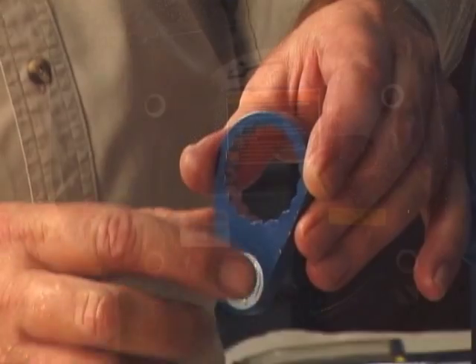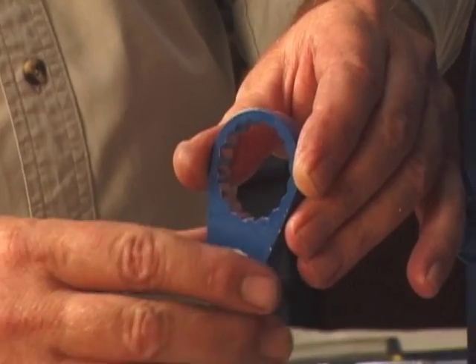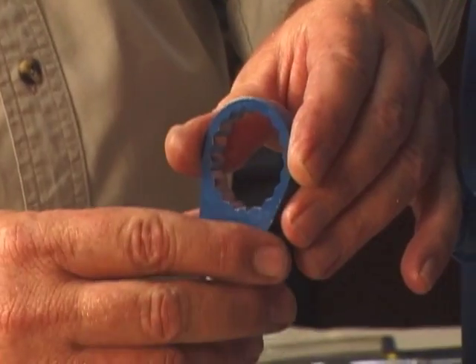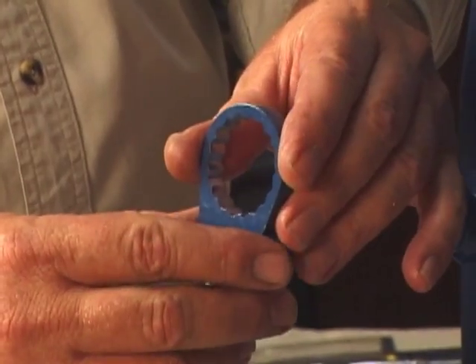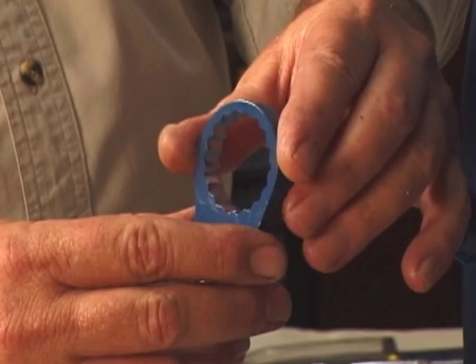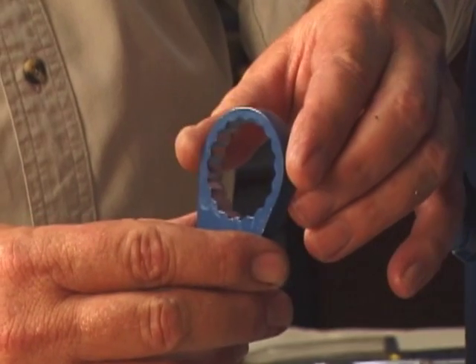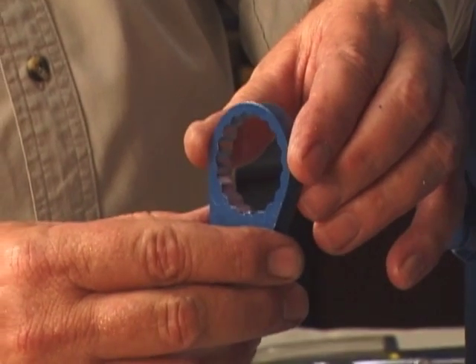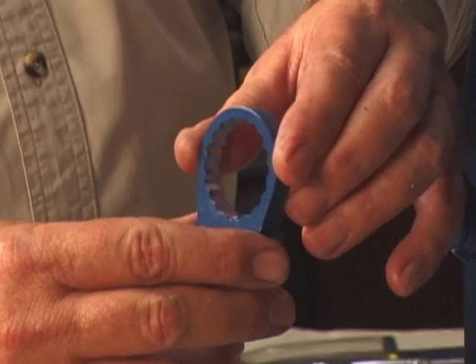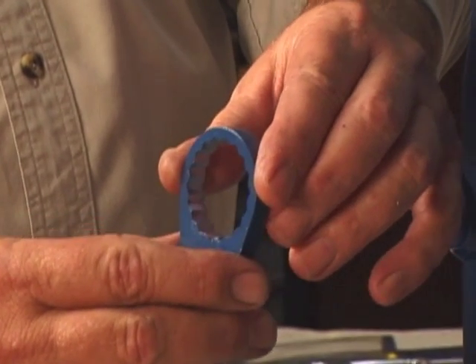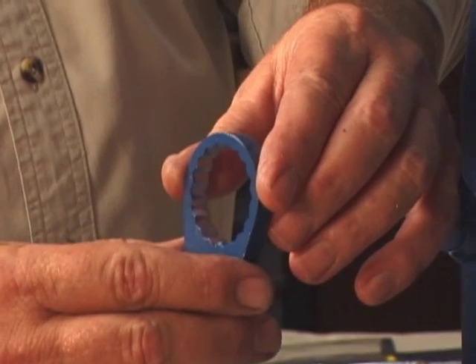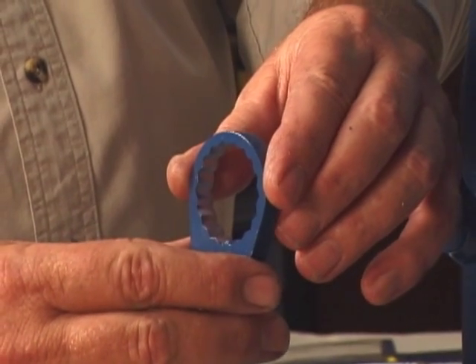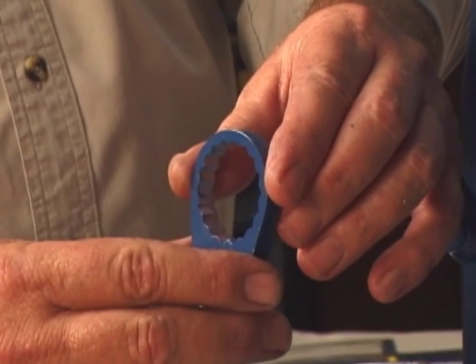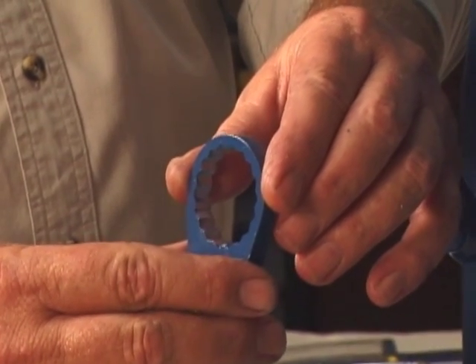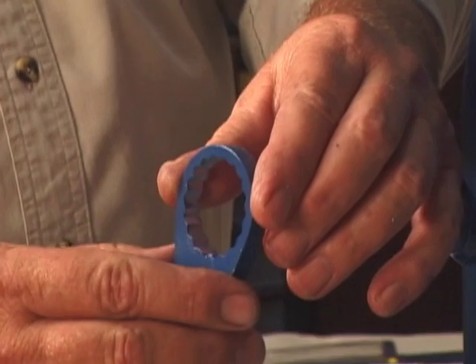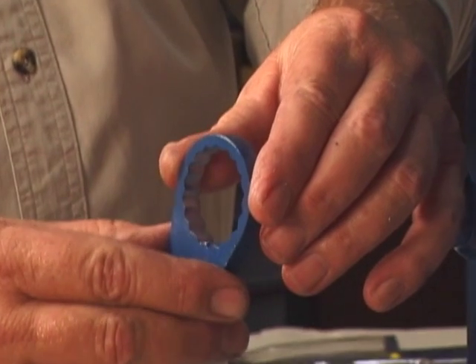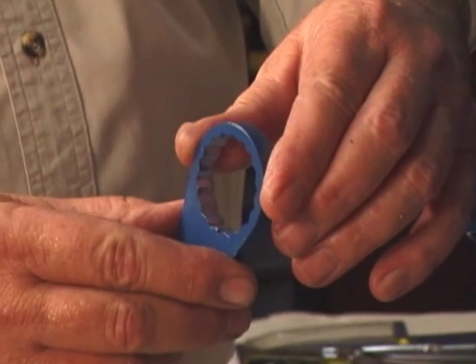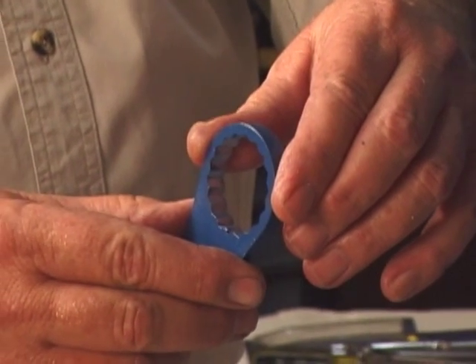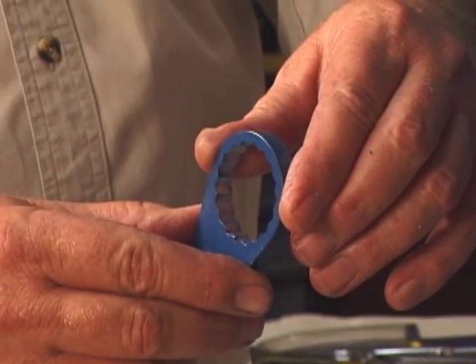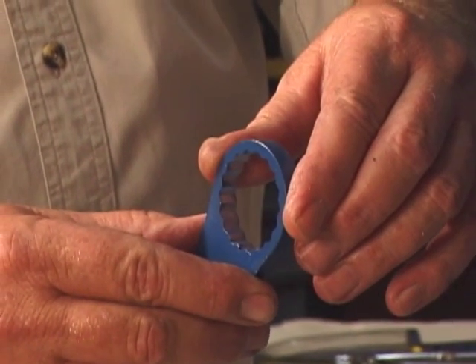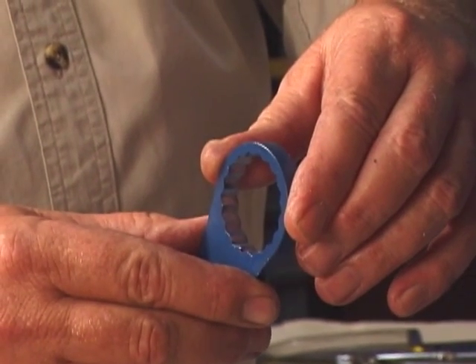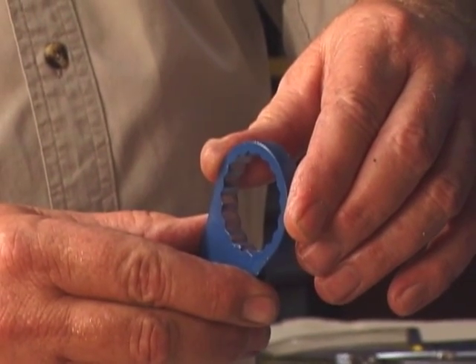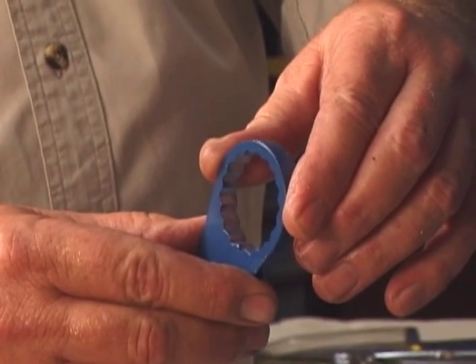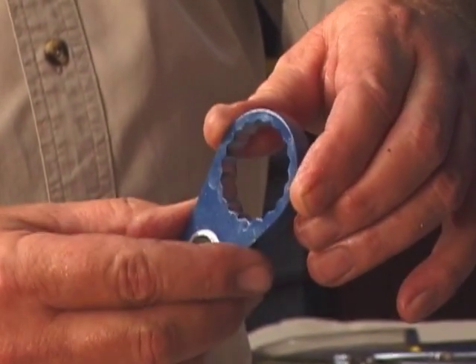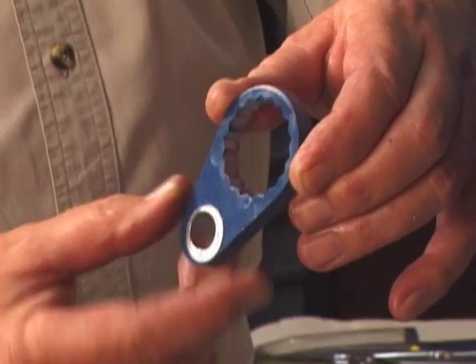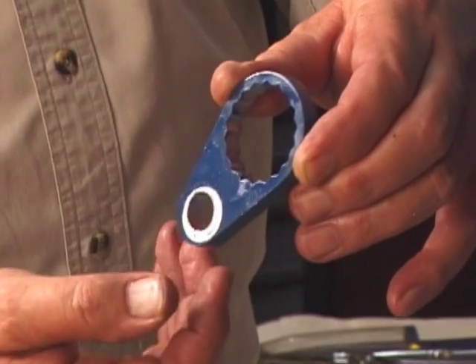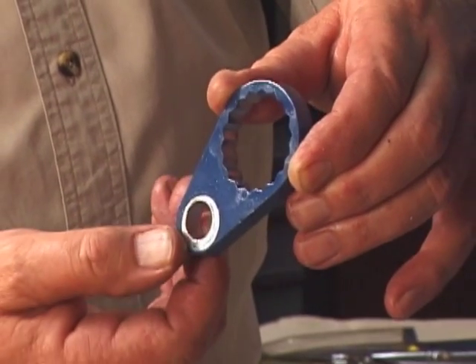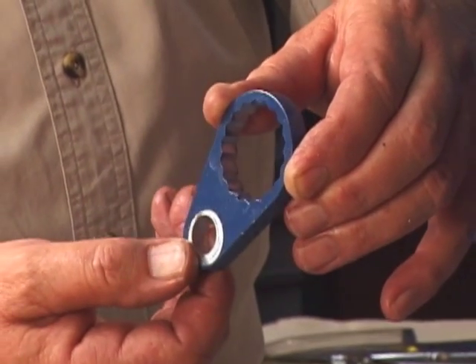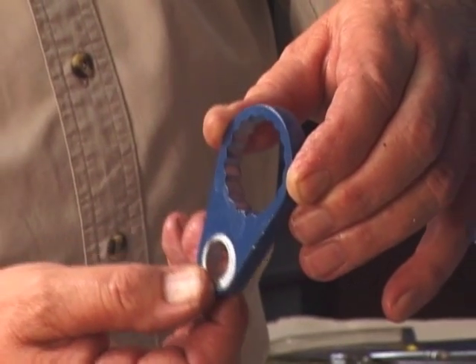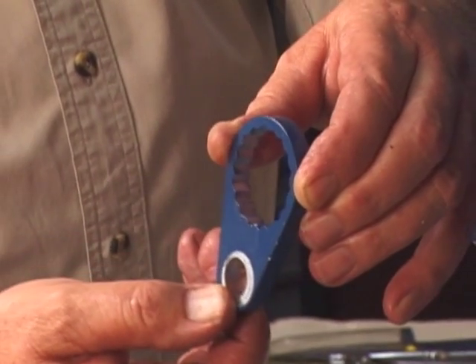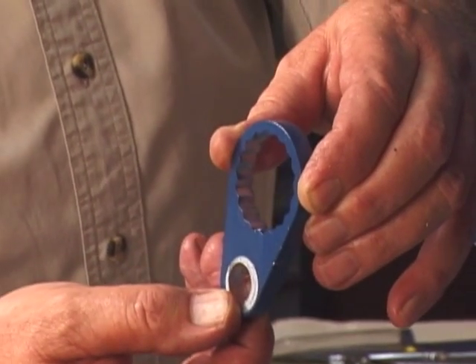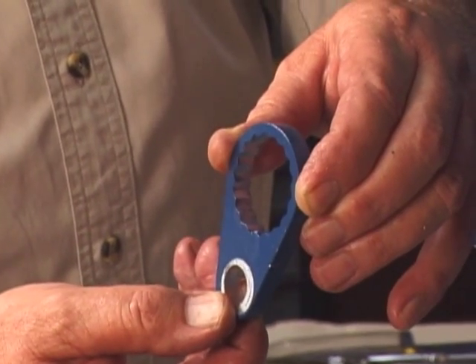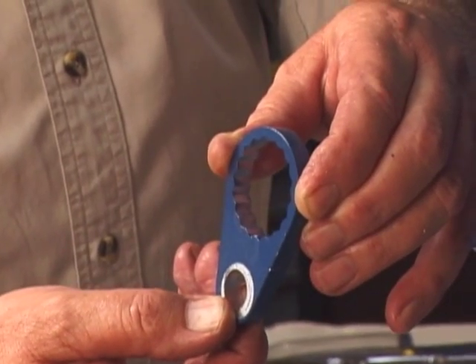There are eighteen detents on the inside diameter of each locking collar. Indexing the collar one detent on the adjusting screws represents approximately five thousandths of an inch of wear plate clearance.